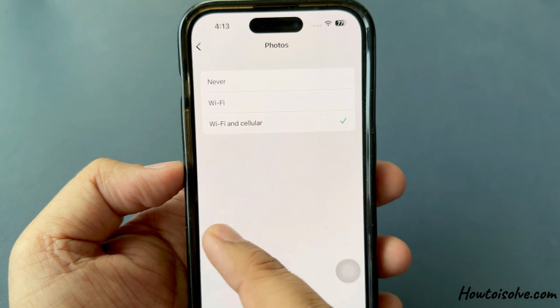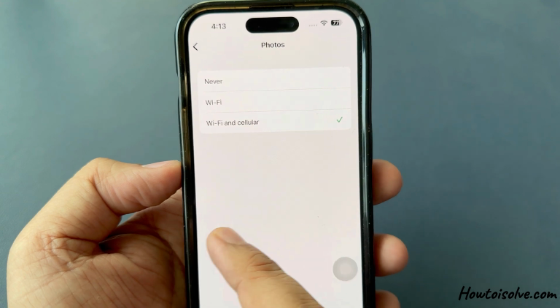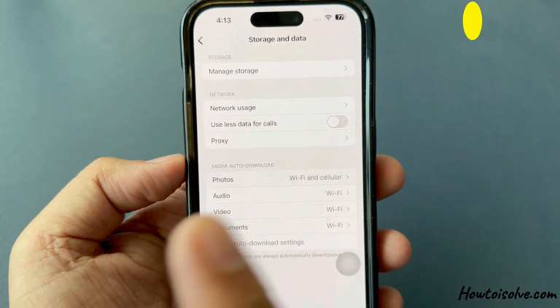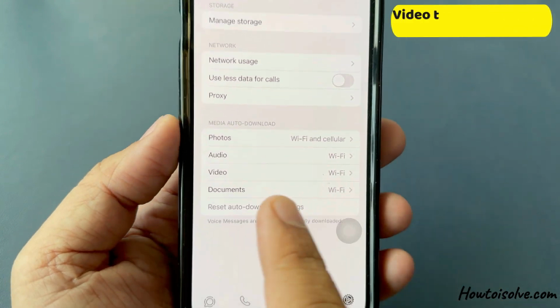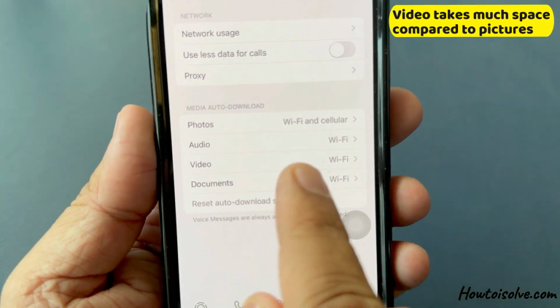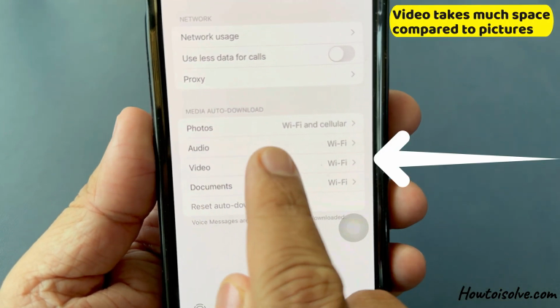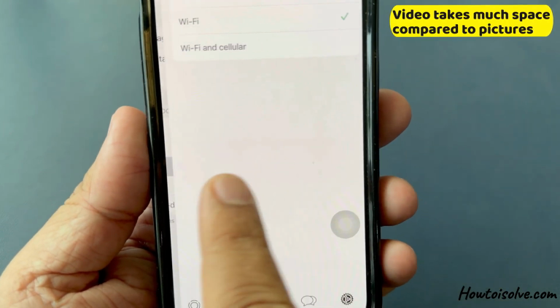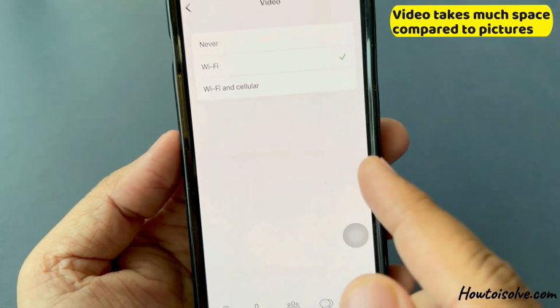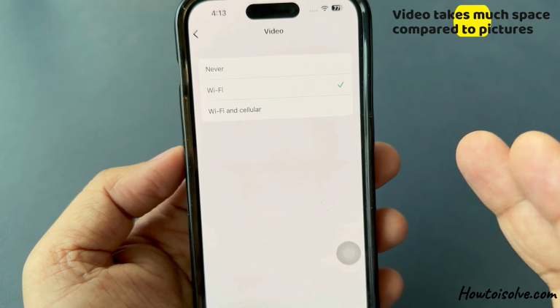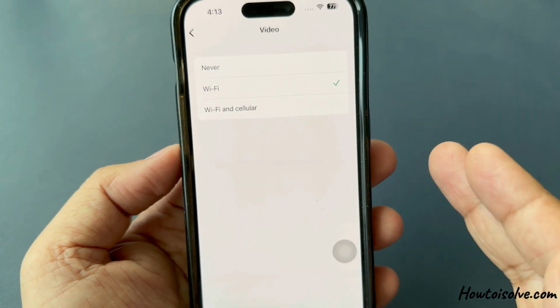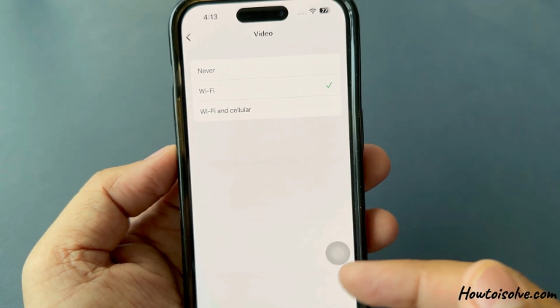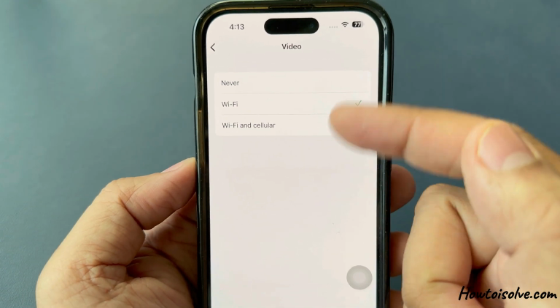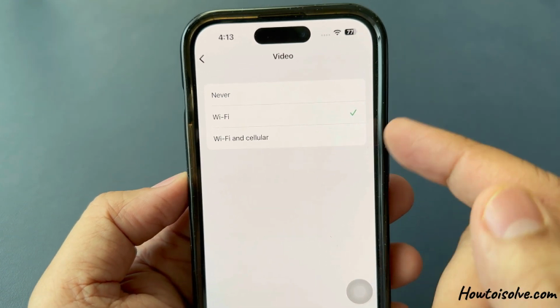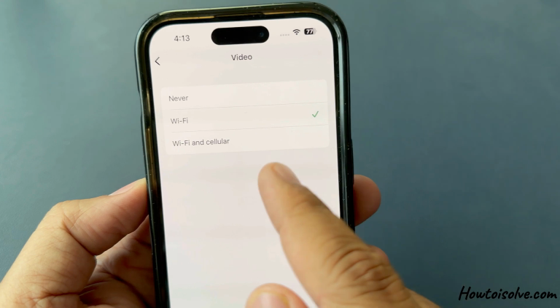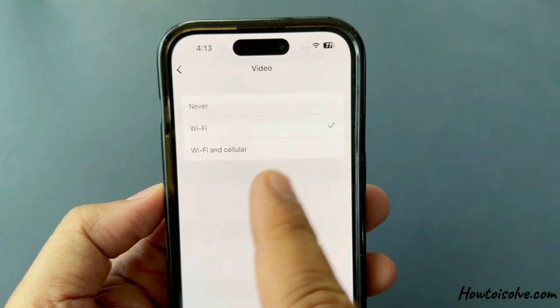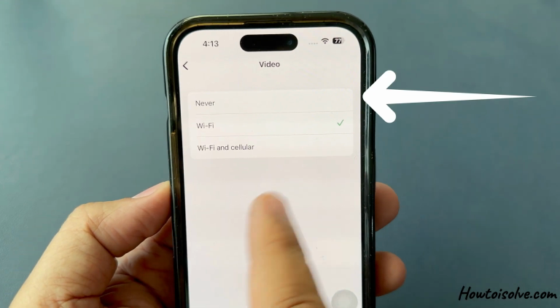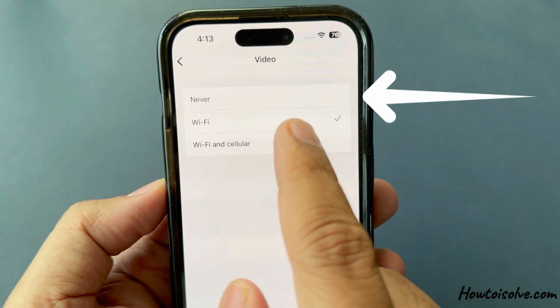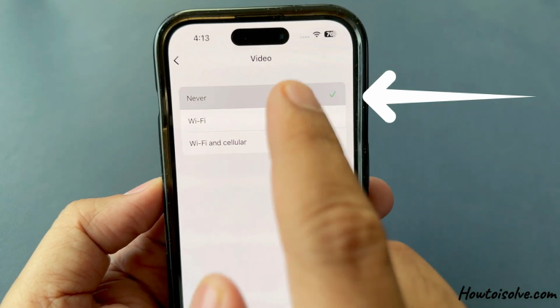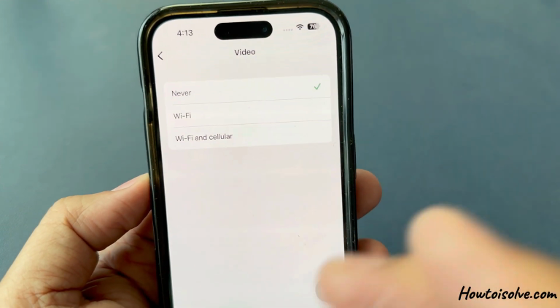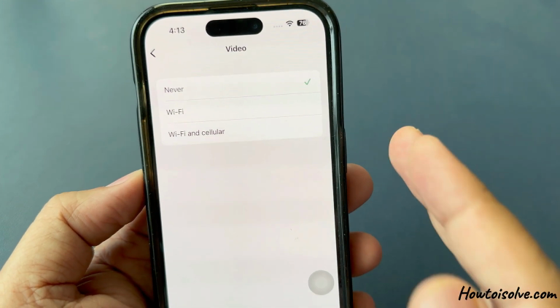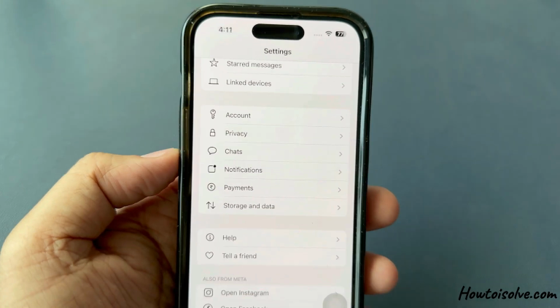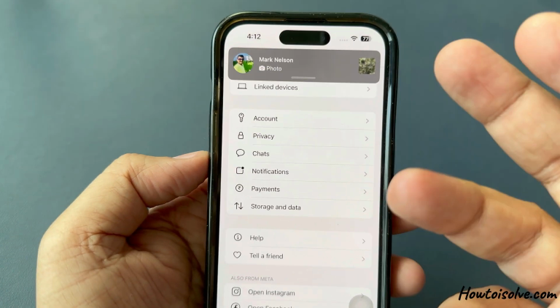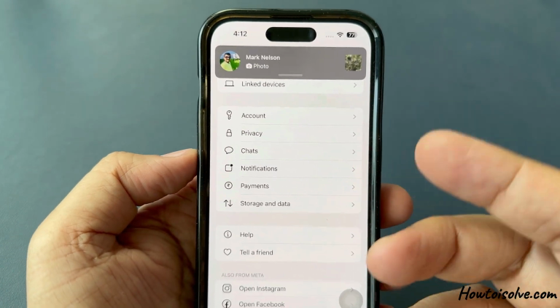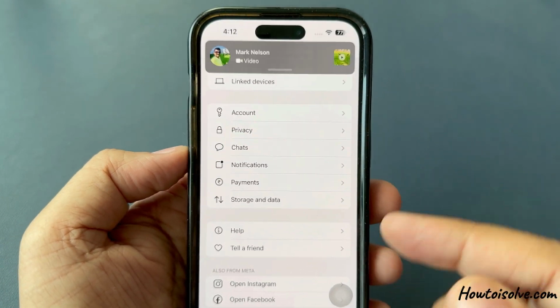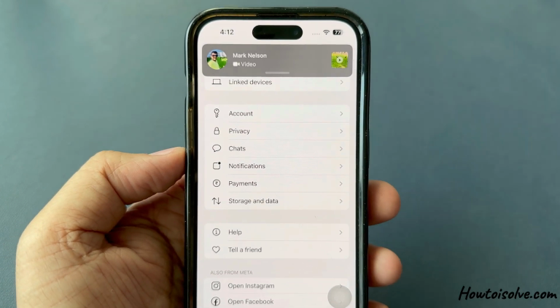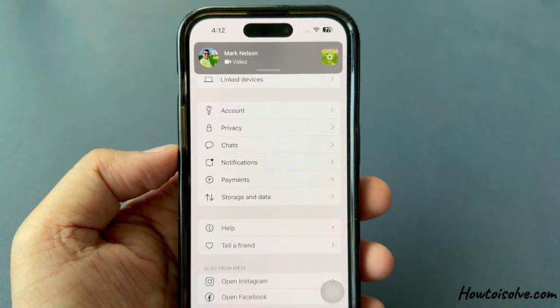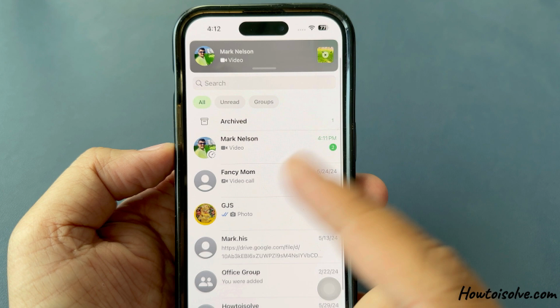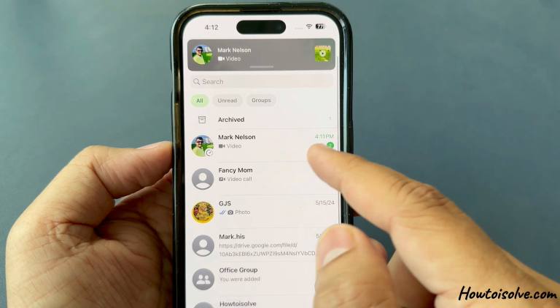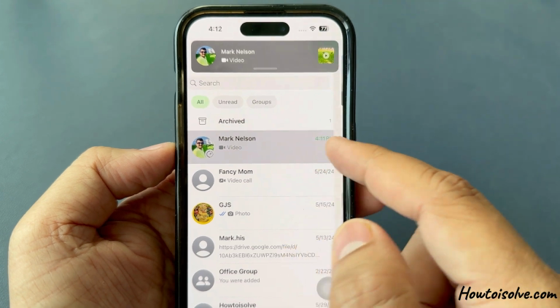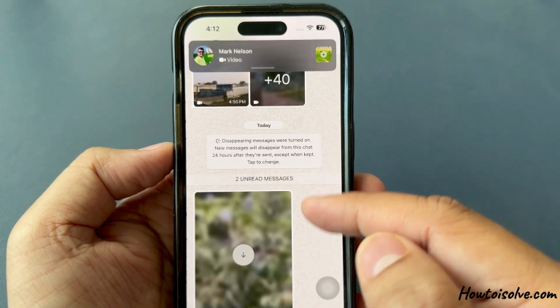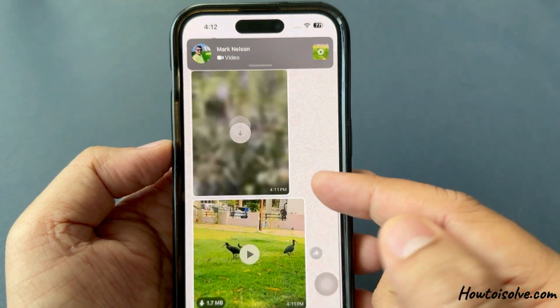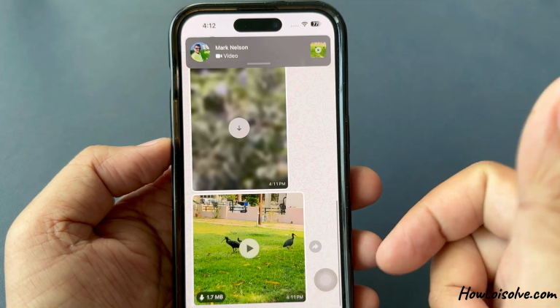For example, video takes much more space compared to pictures. So tap on Video and click on the Never option, so that your upcoming video messages will not download even if your phone is connected to Wi-Fi or mobile data.